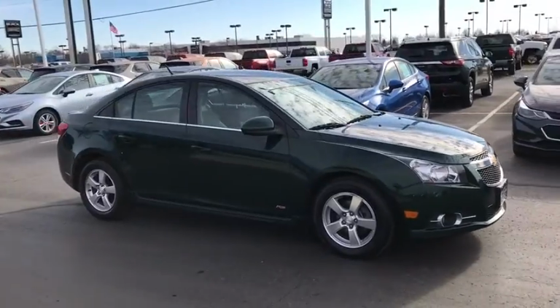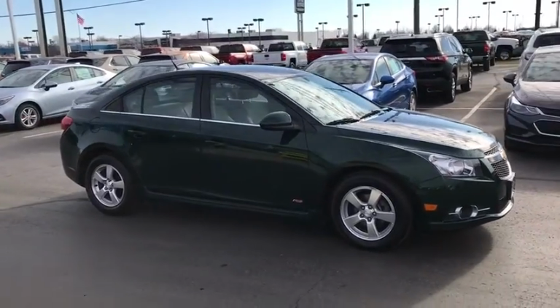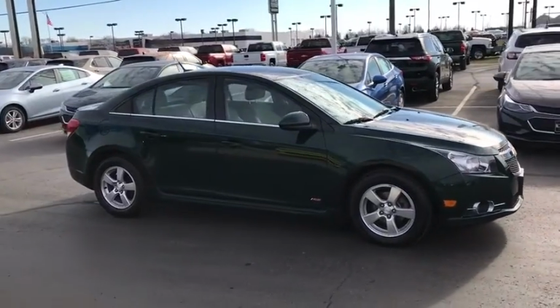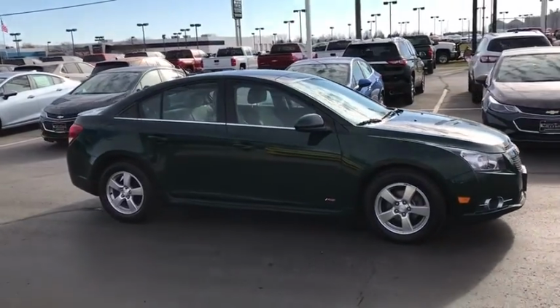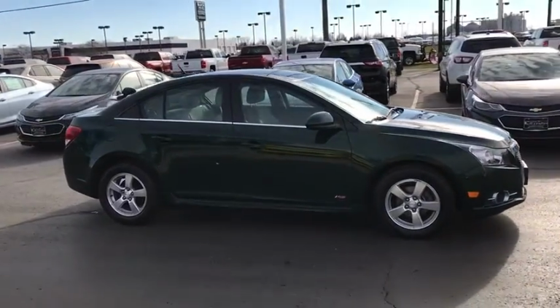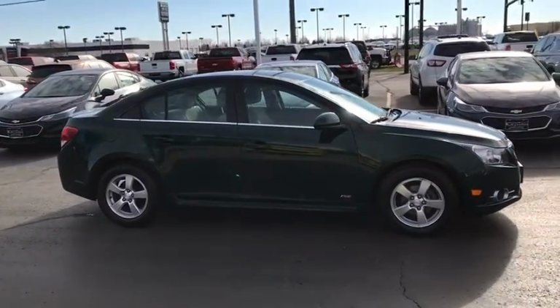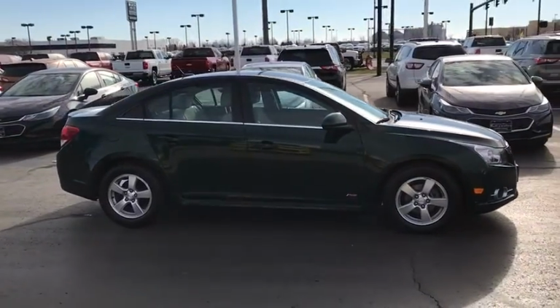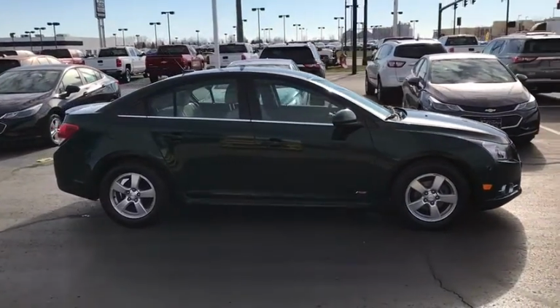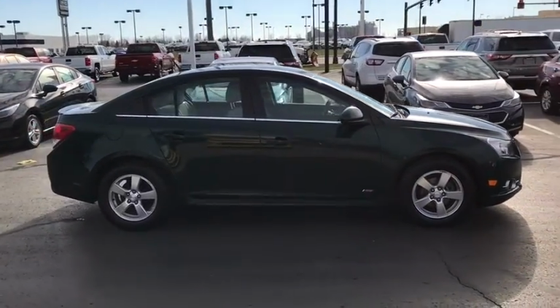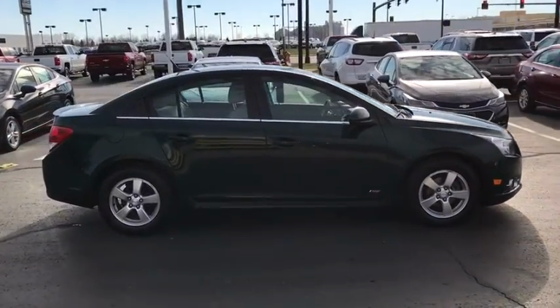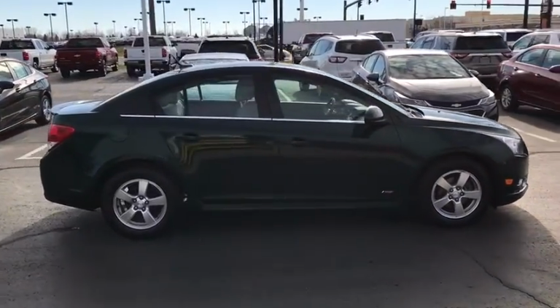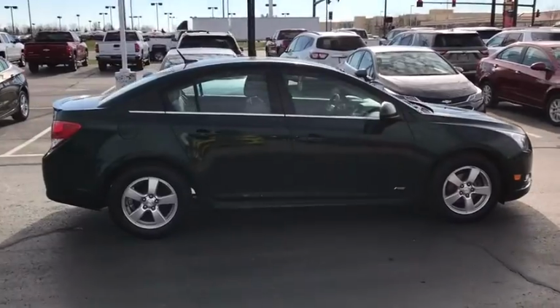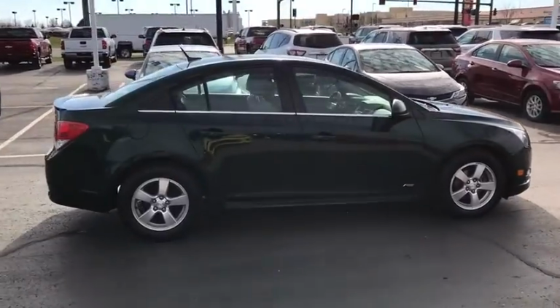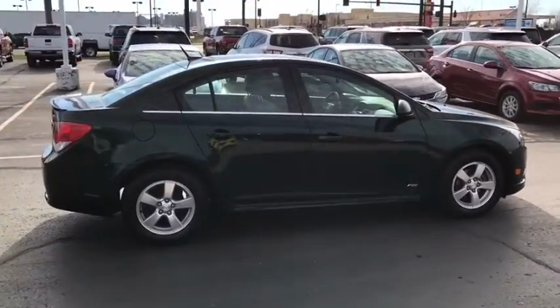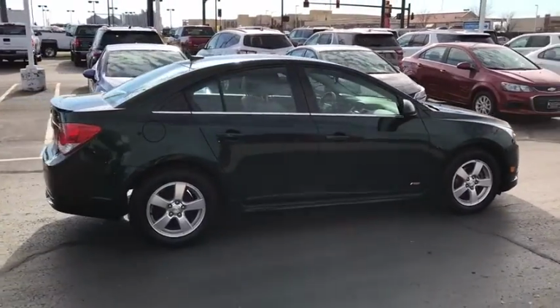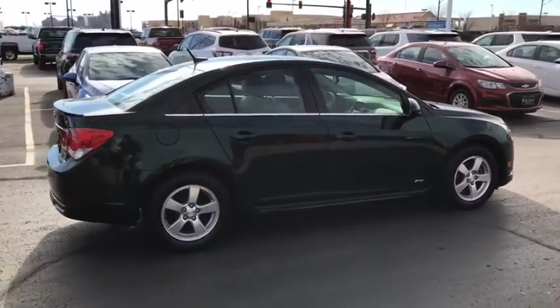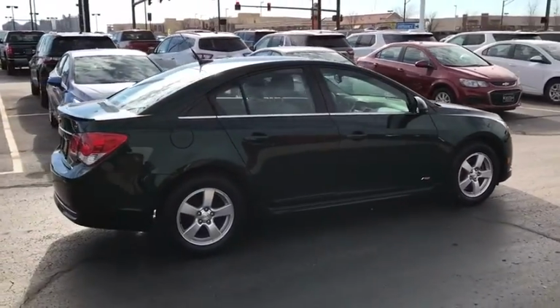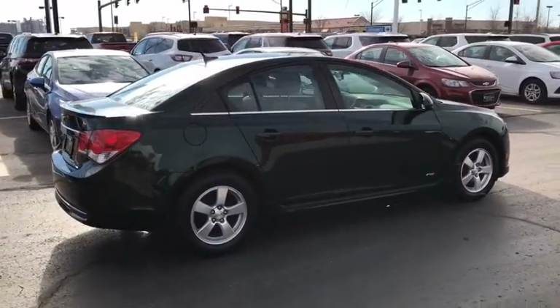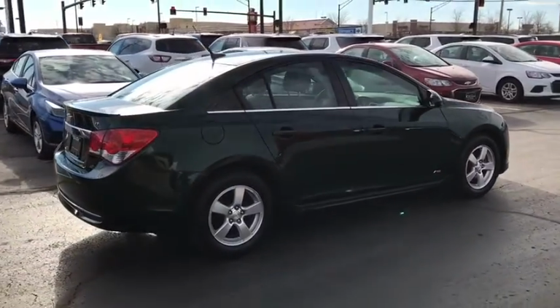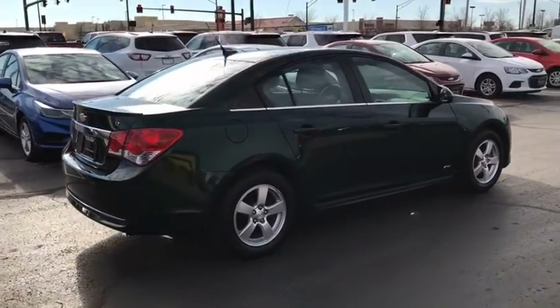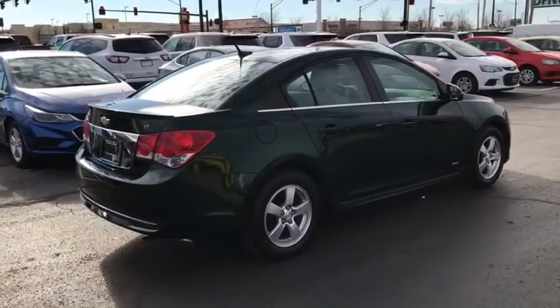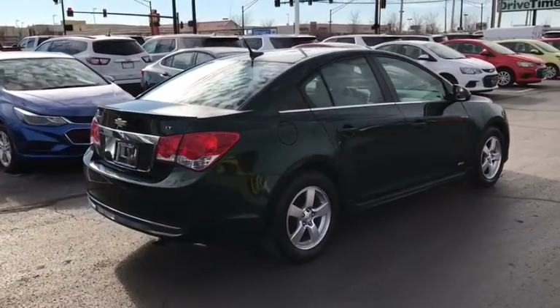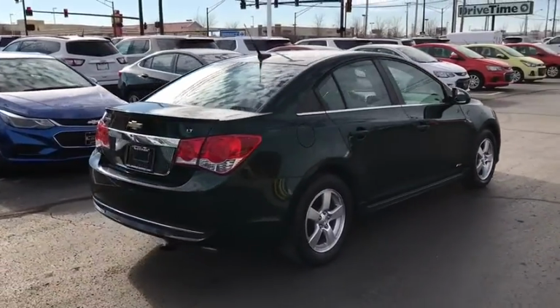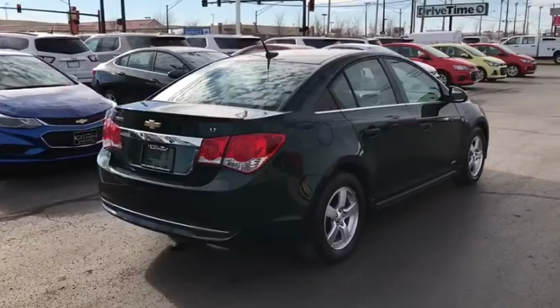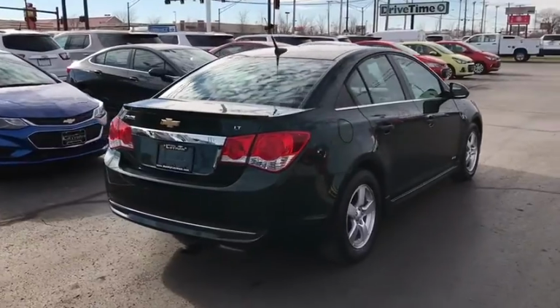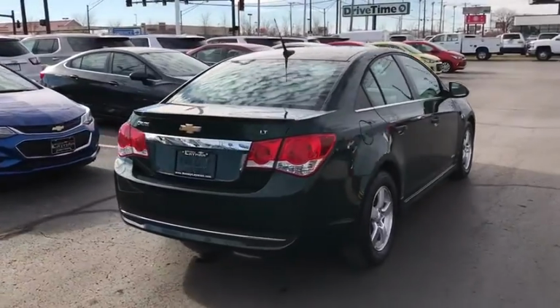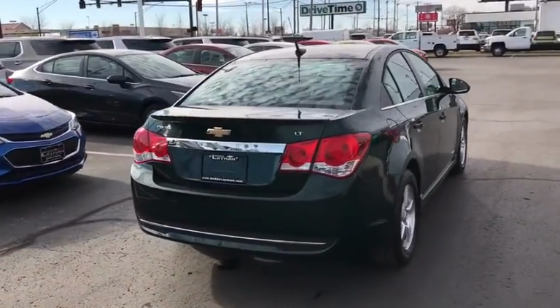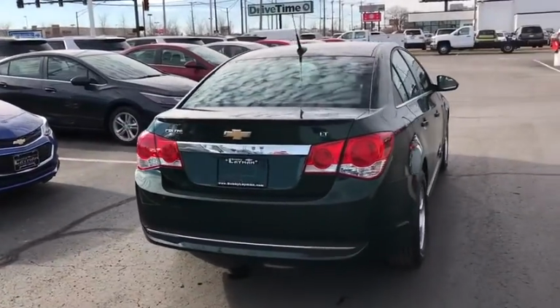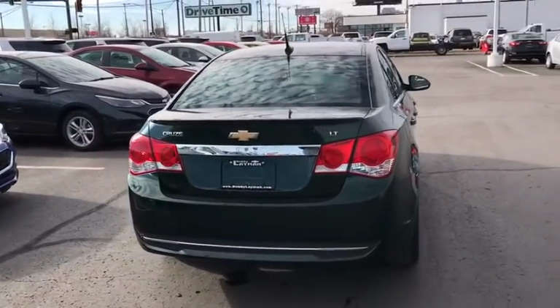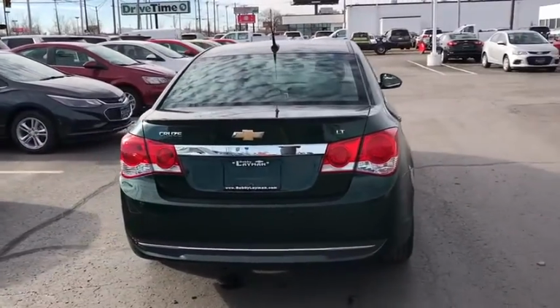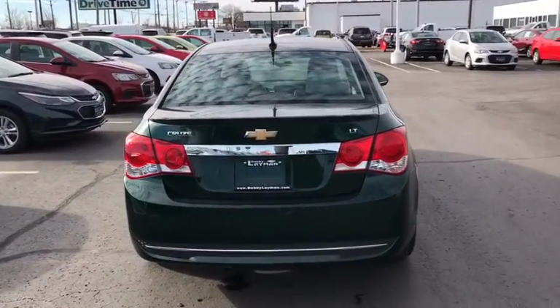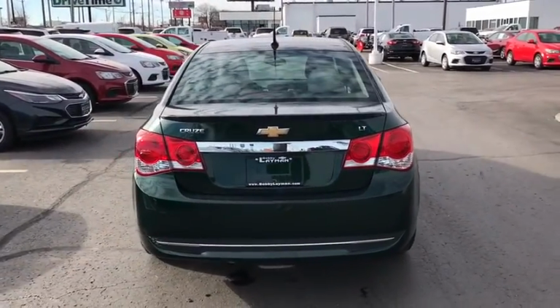Traction control. Dual airbags. Power steering. AM FM stereo with CD player and MP3 WMA capability. Security system. Compass. Rear window defroster. Electronic stability control.